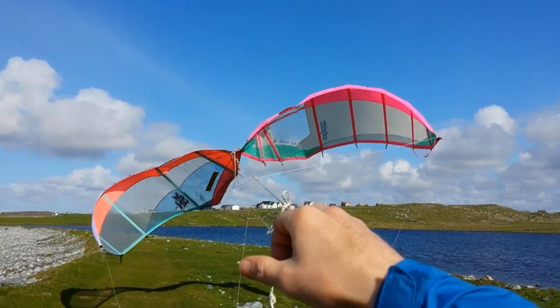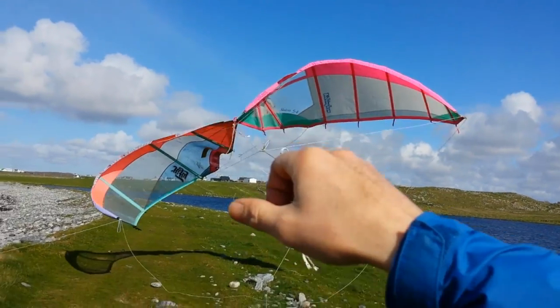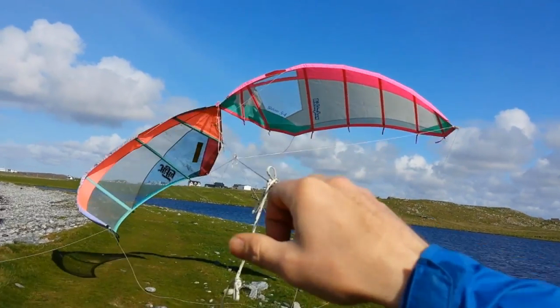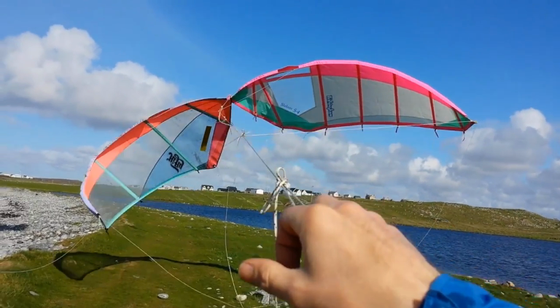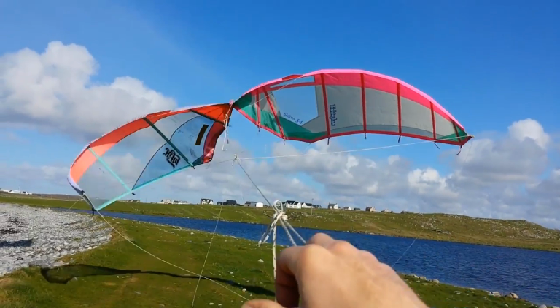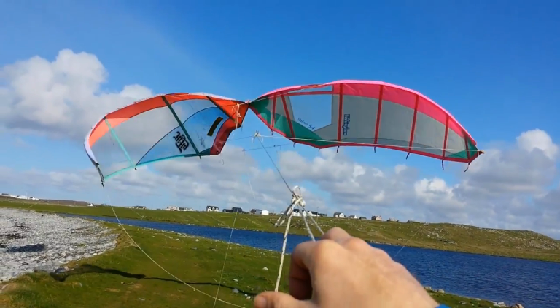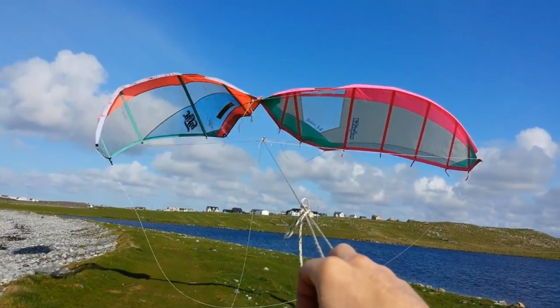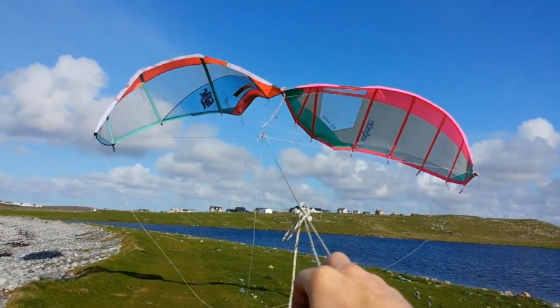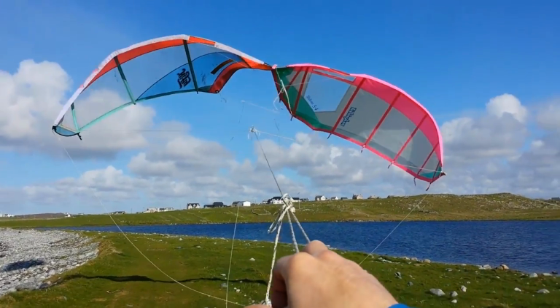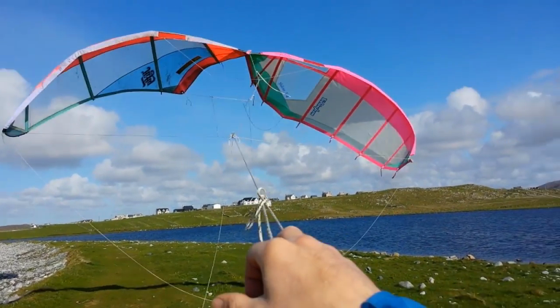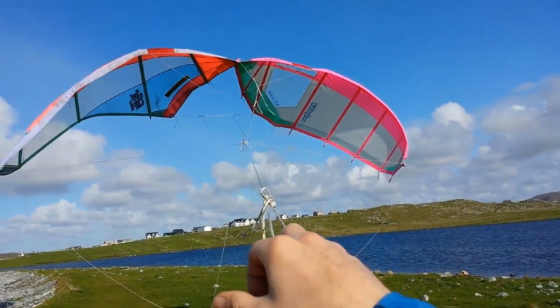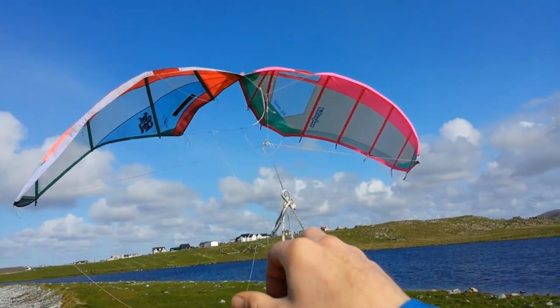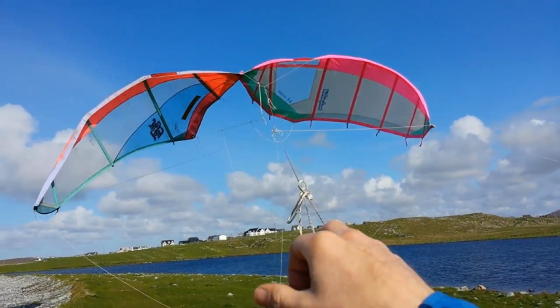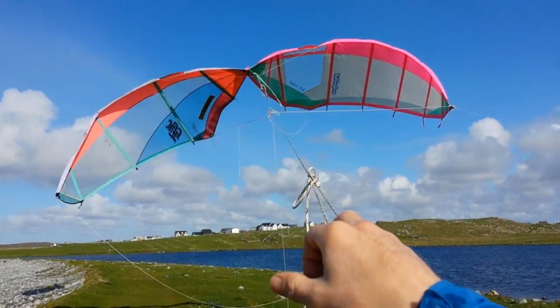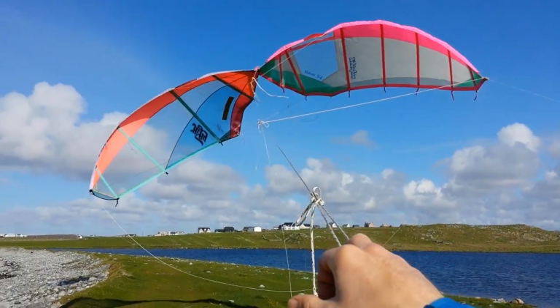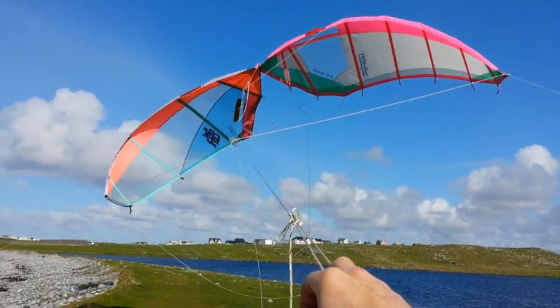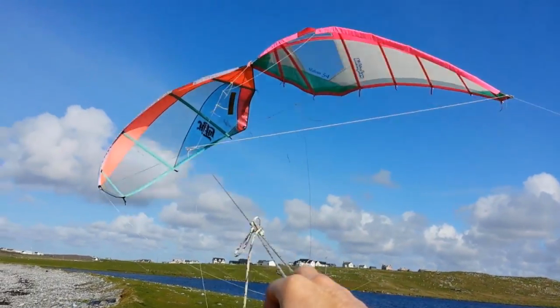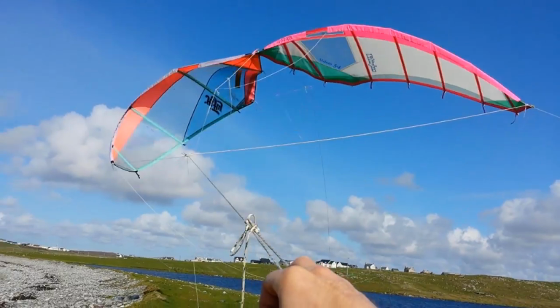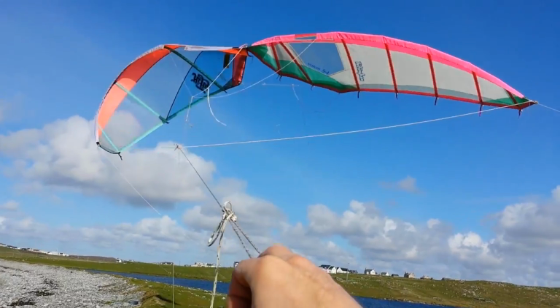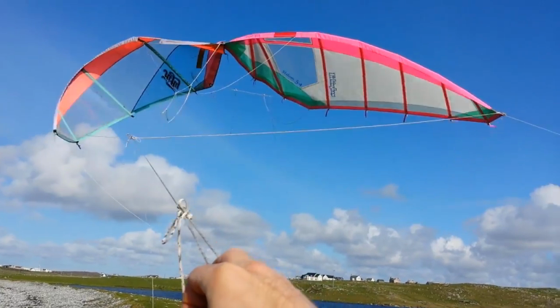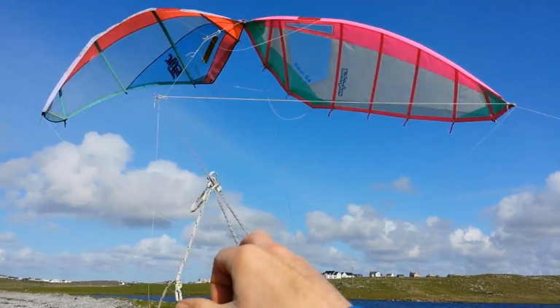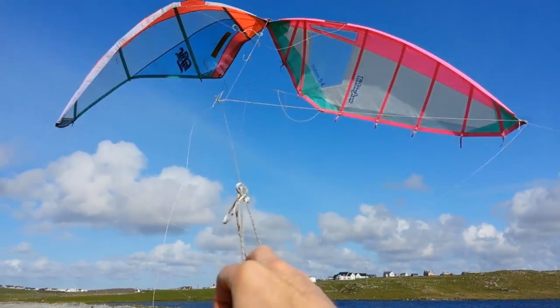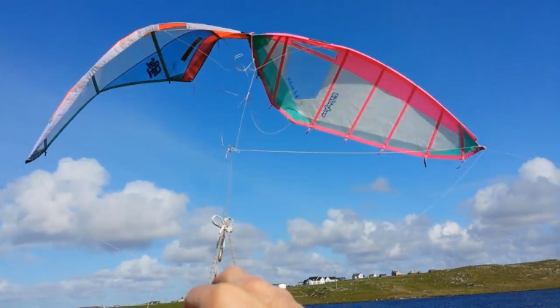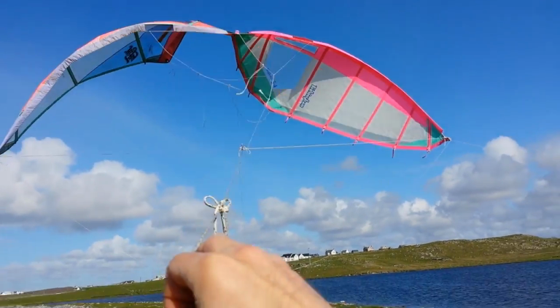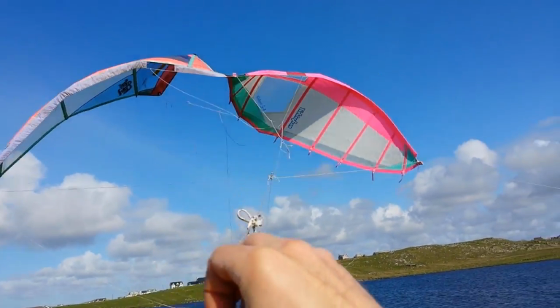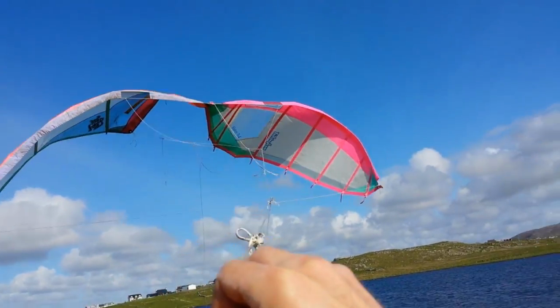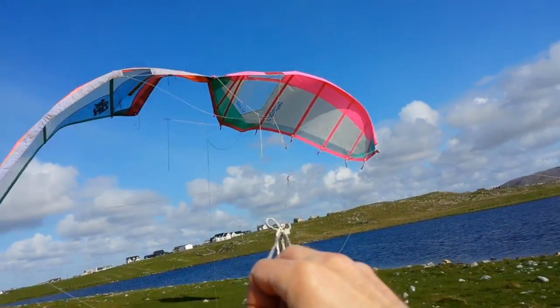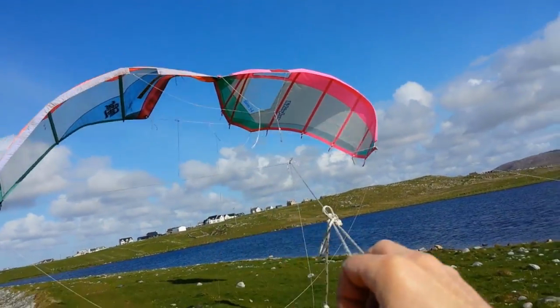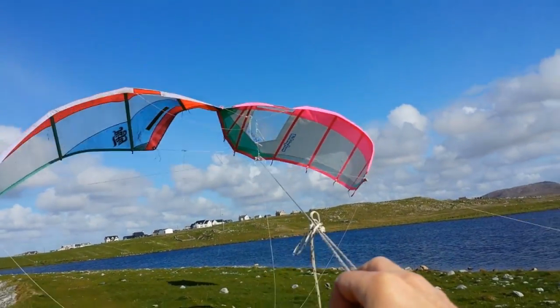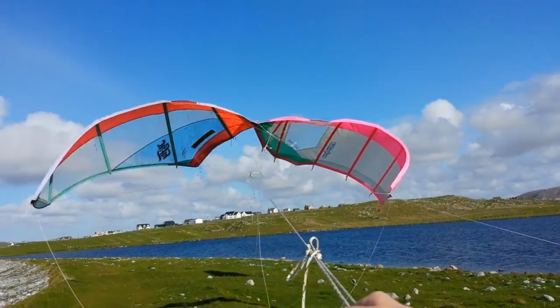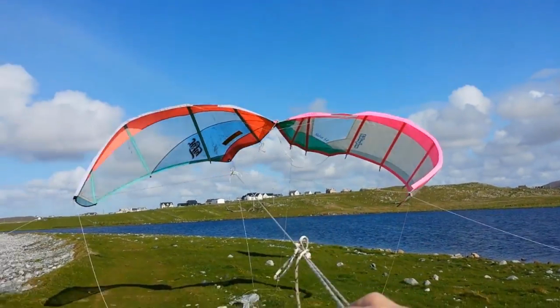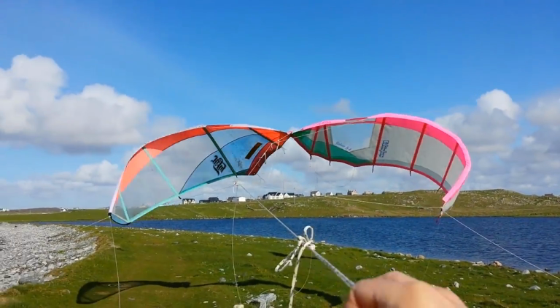It's really weird flying this through a phone — having a look at a phone to fly it. But I'll tell you what, I'll make it back to flying it properly.